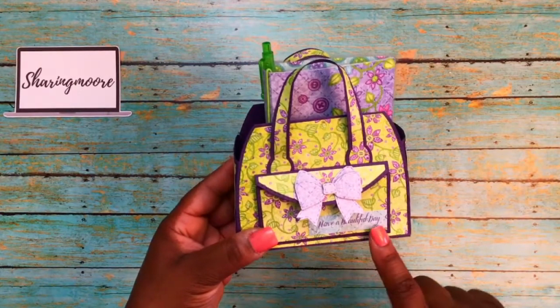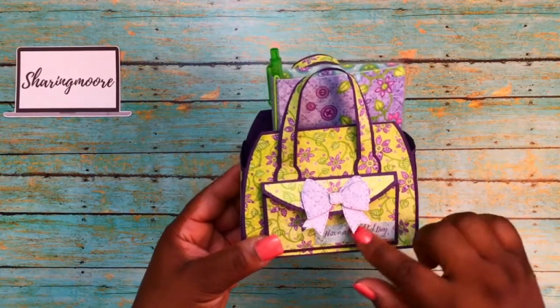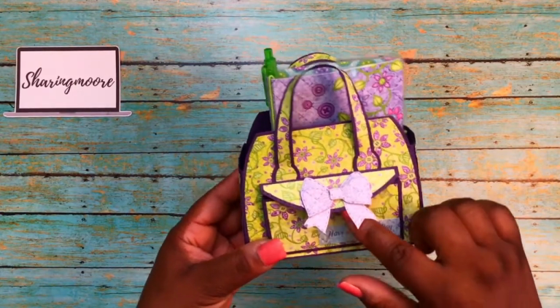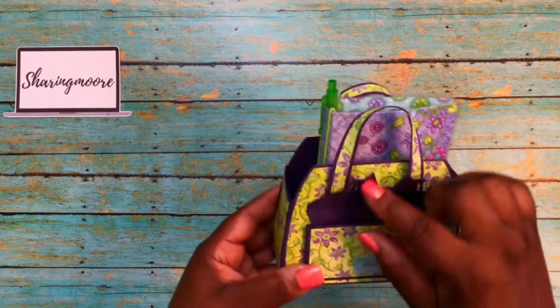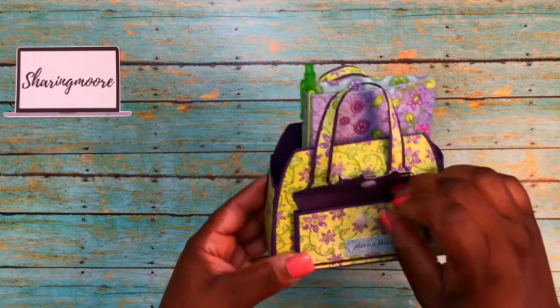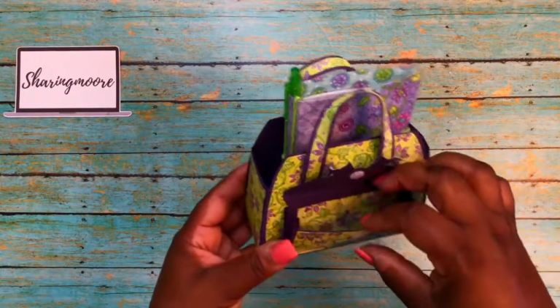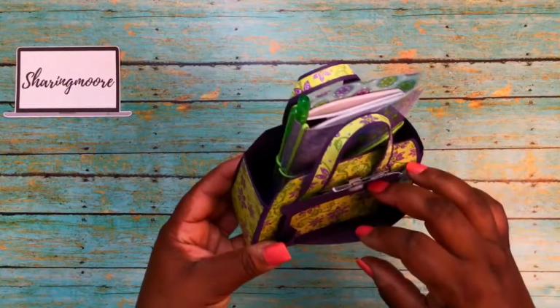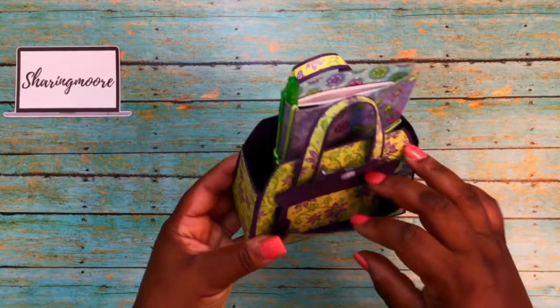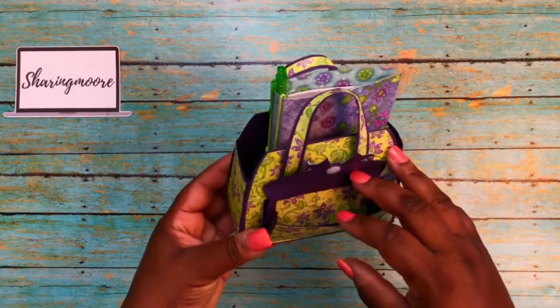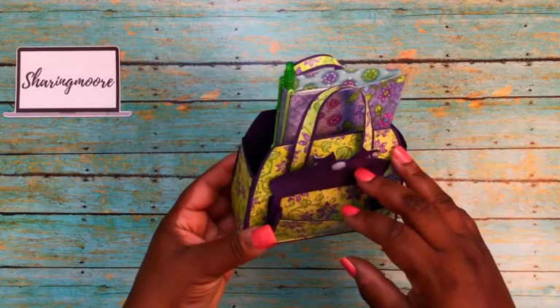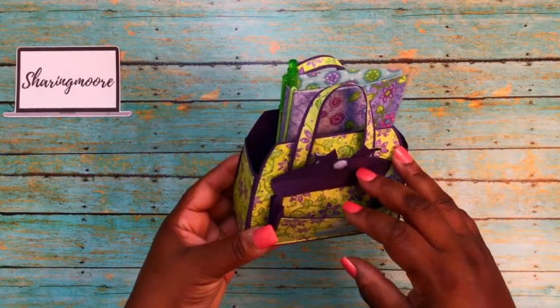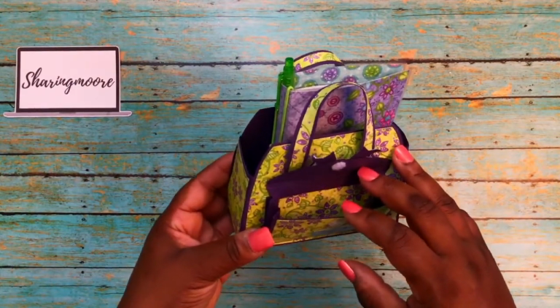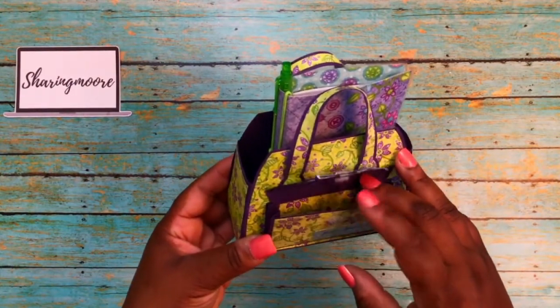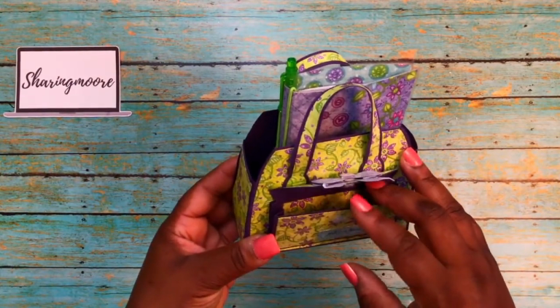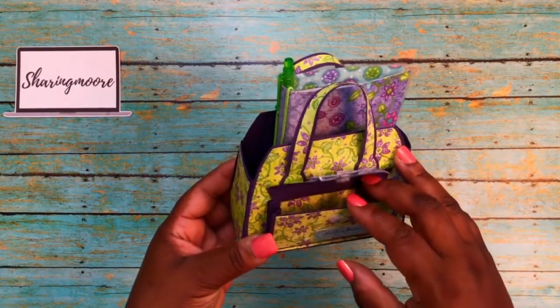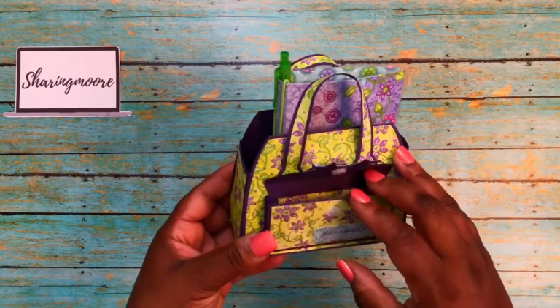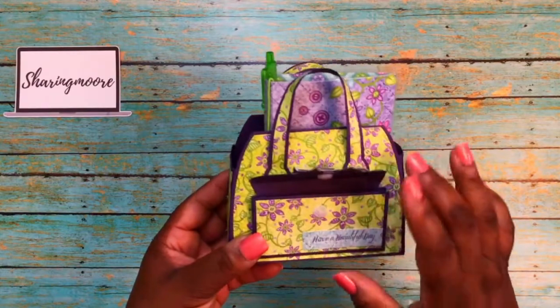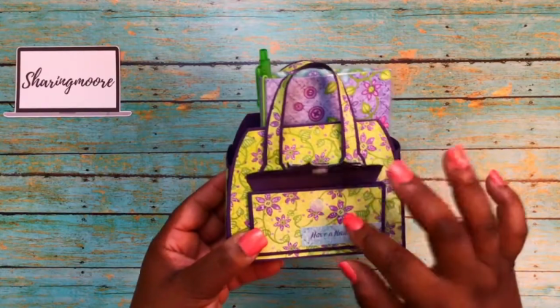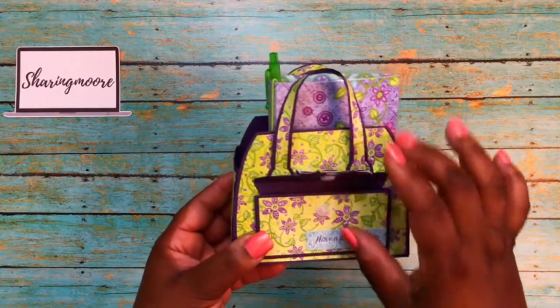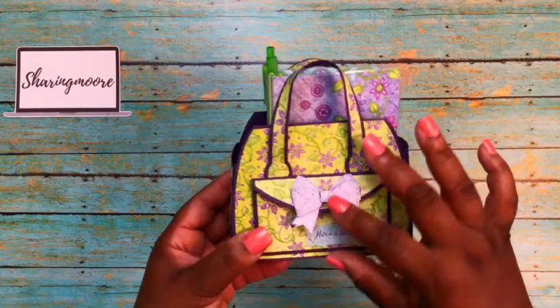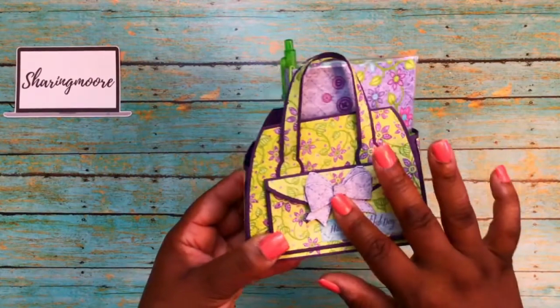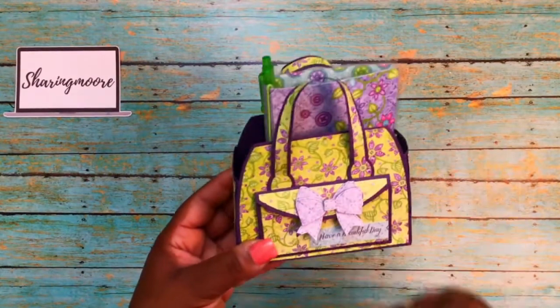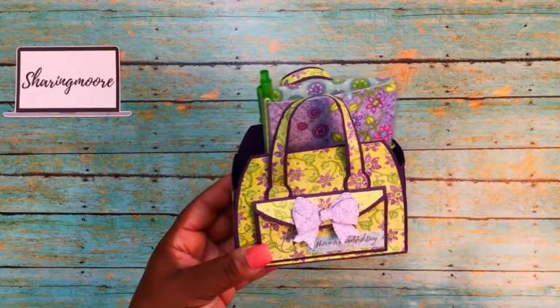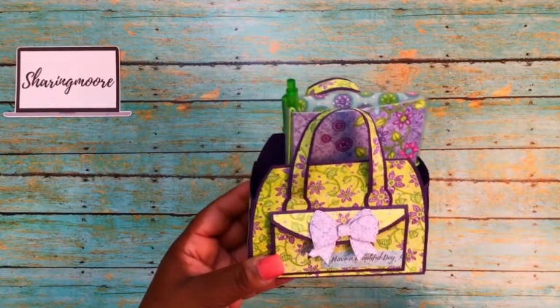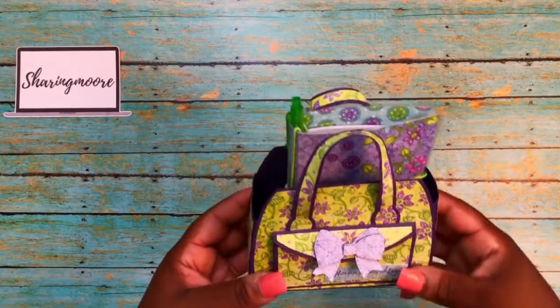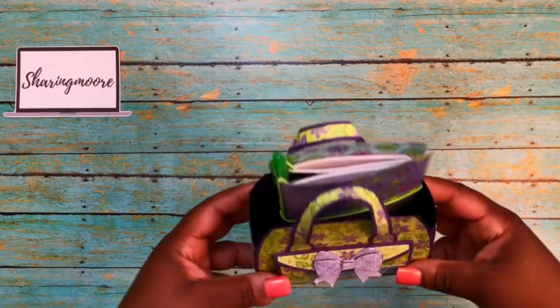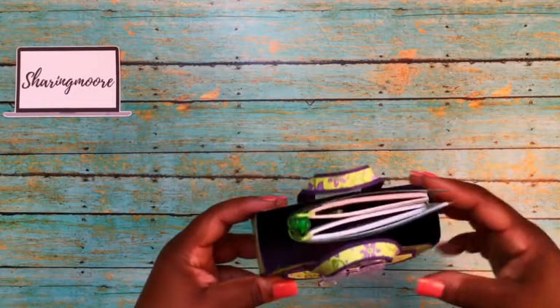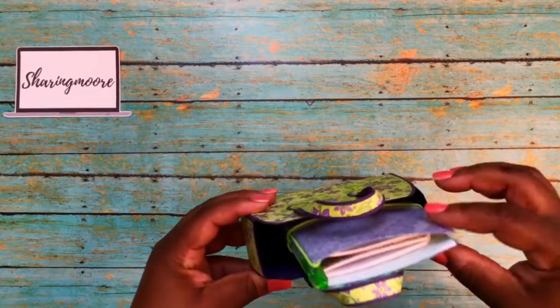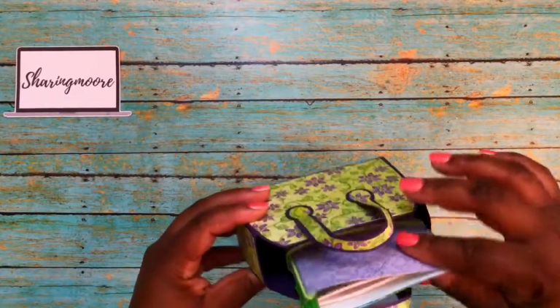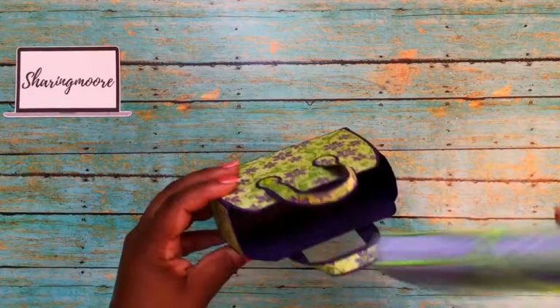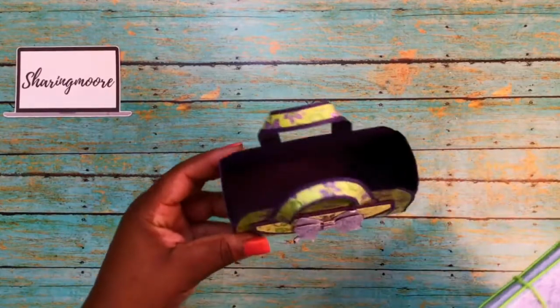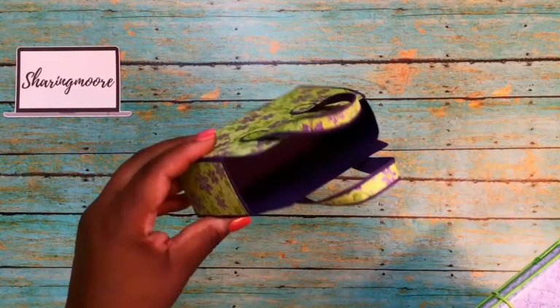It says 'Have a Beautiful Day.' There's a little velcro pocket, and this pocket did have a Tuesday Morning gift card in it, which I've already used. I do have a Tuesday Morning haul that I recently posted.